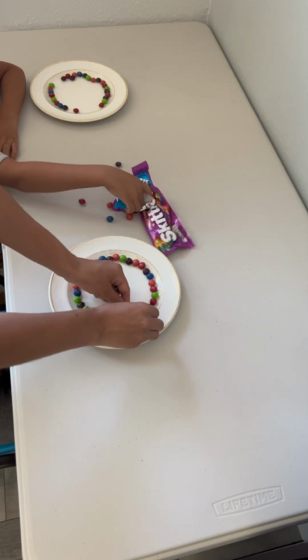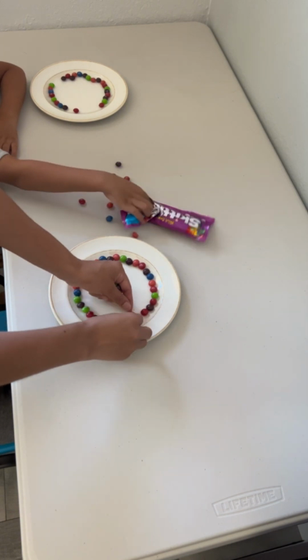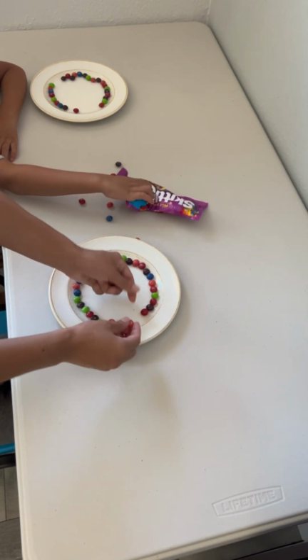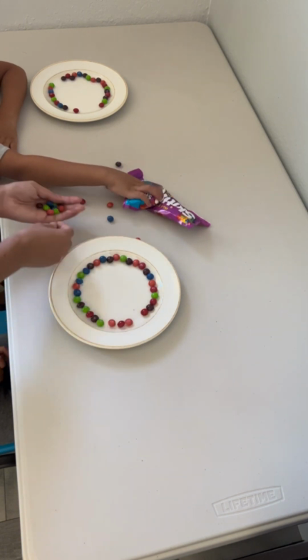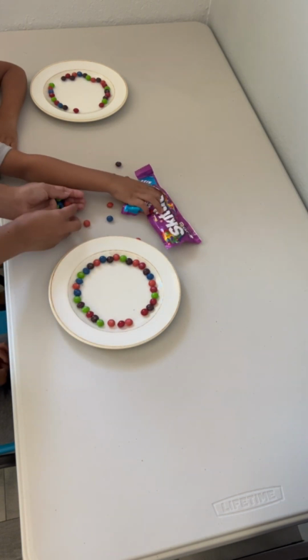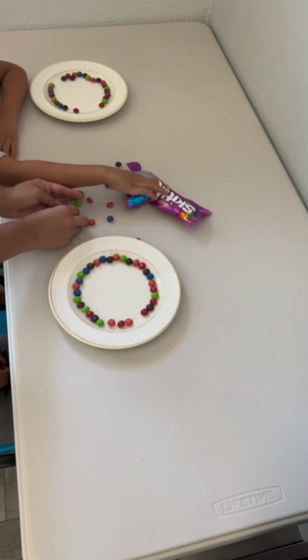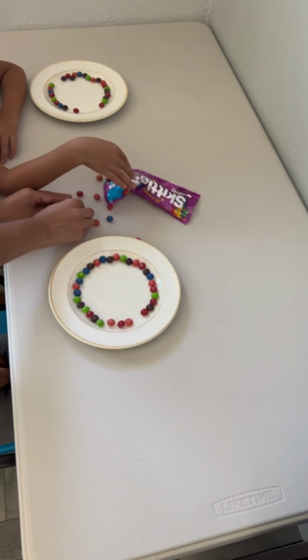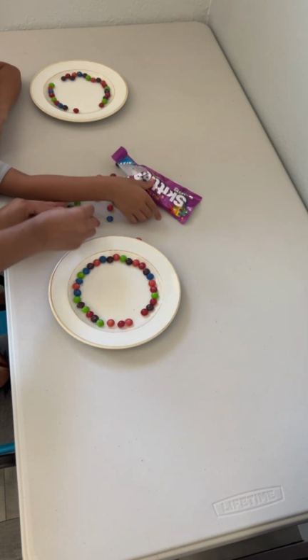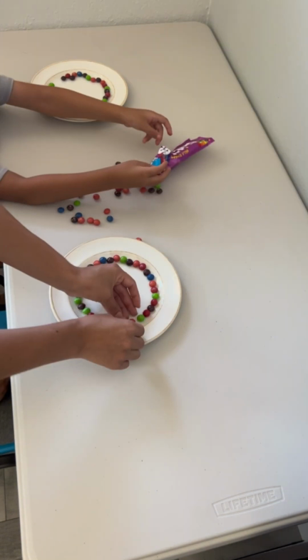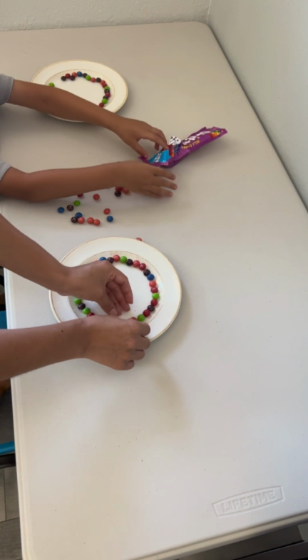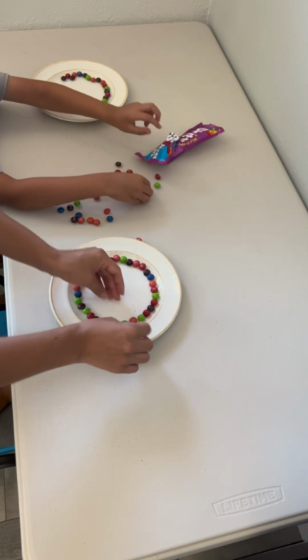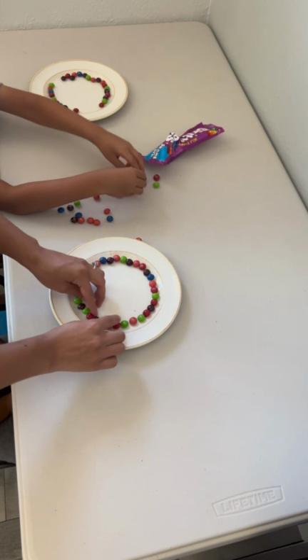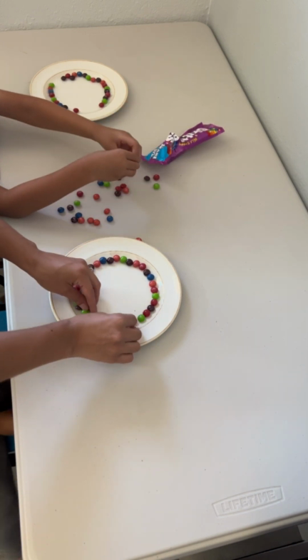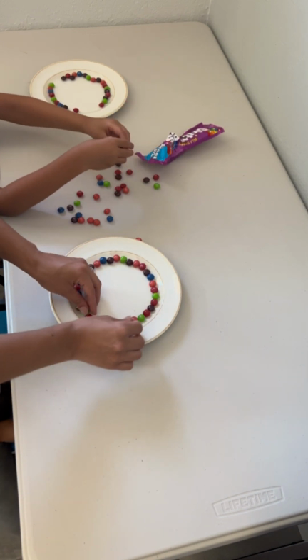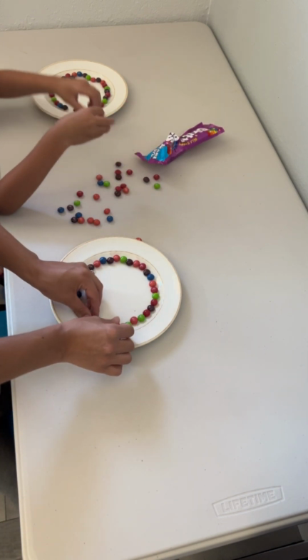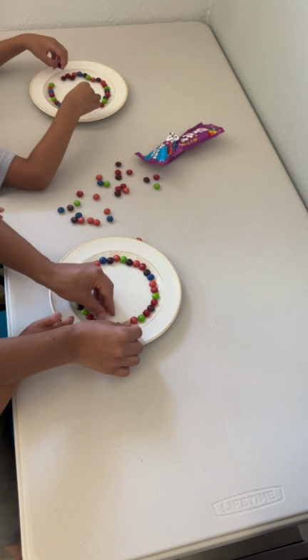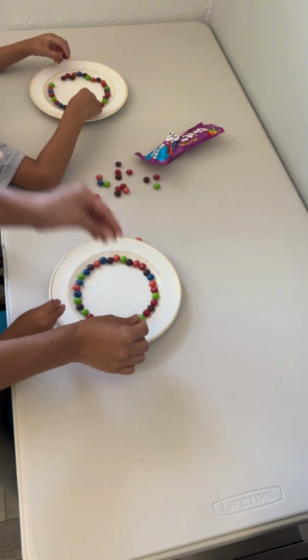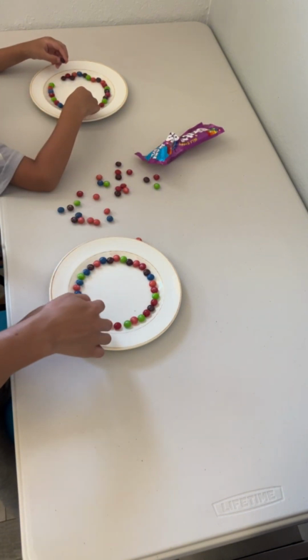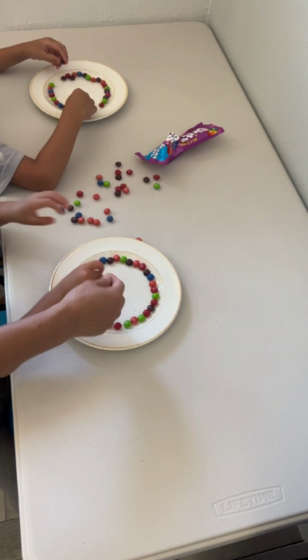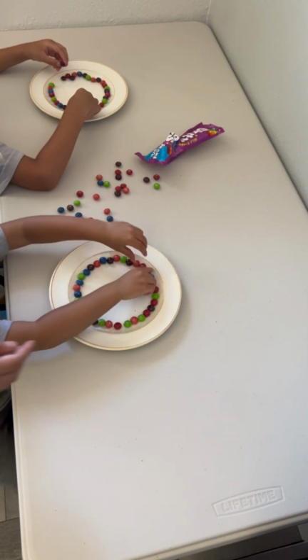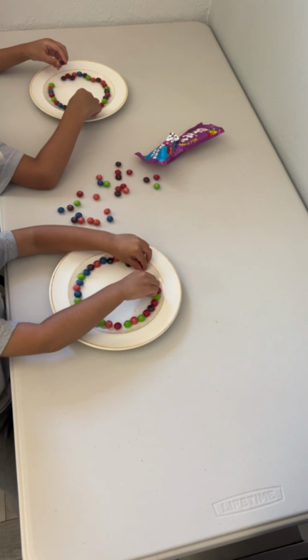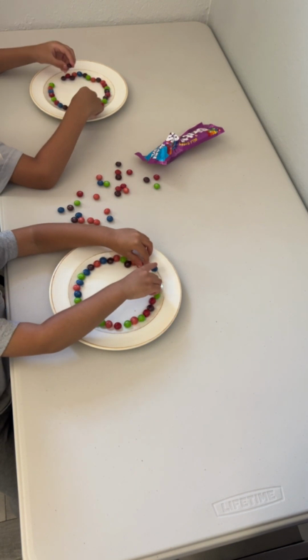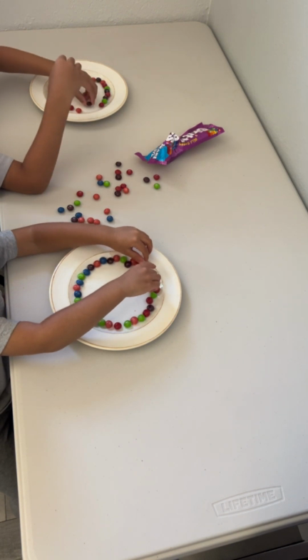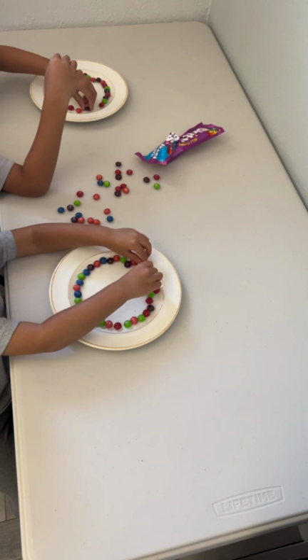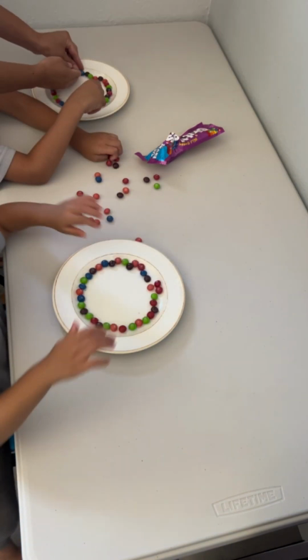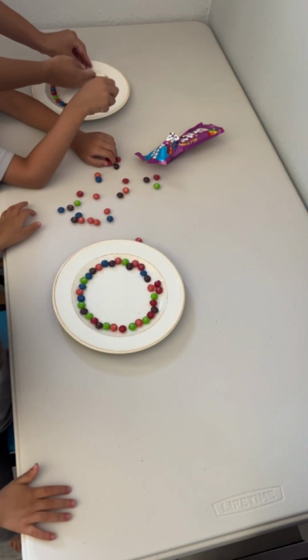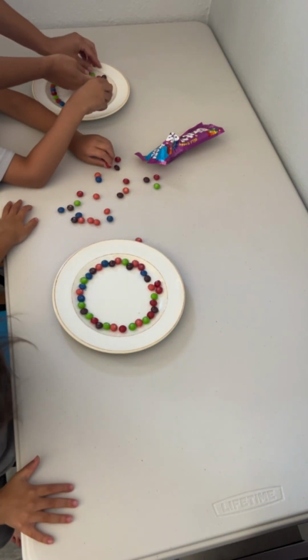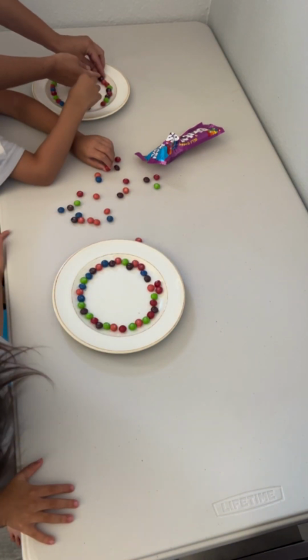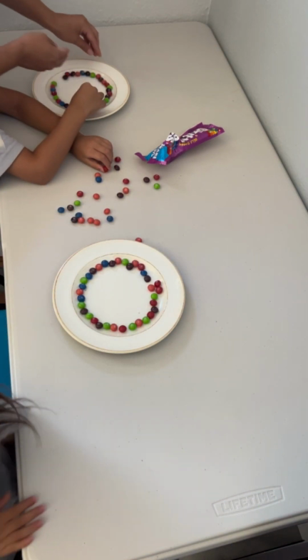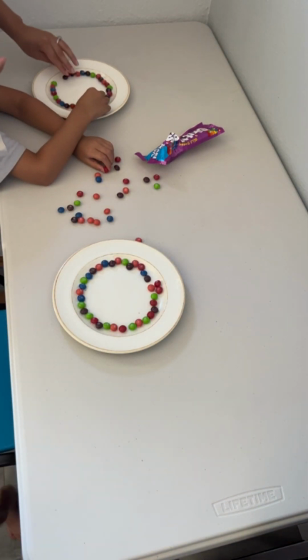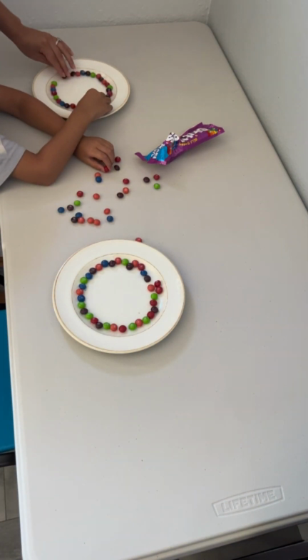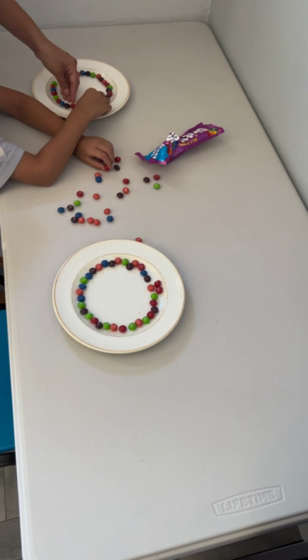We need more. Yeah, we'll go buy more. Okay, look. Baby has her circle done. Nope, nope, don't eat those. Sebastian has his circle done.